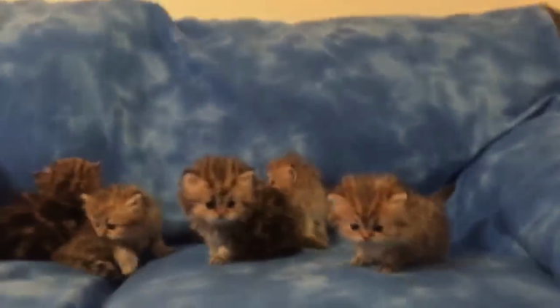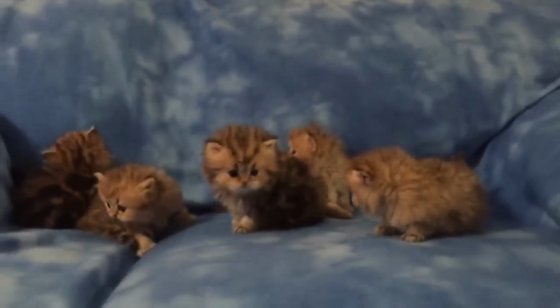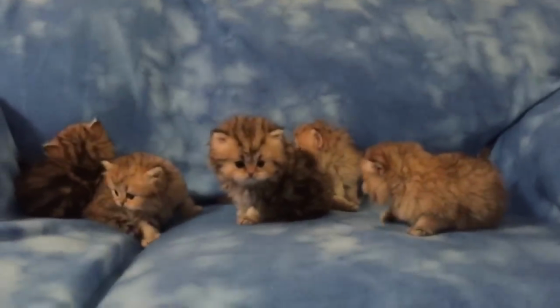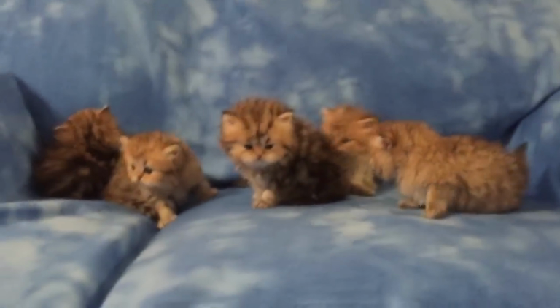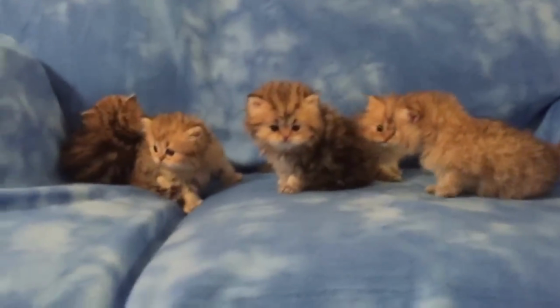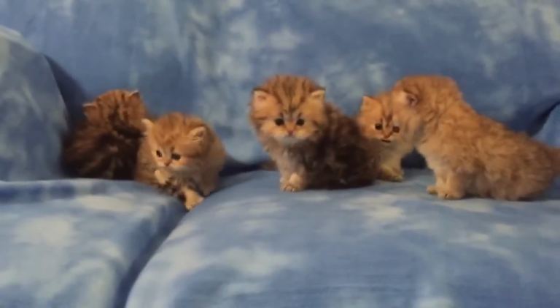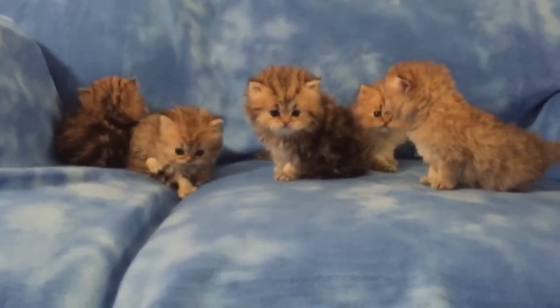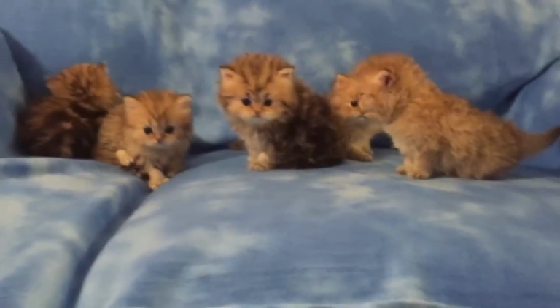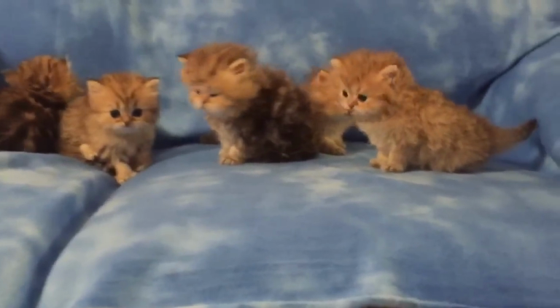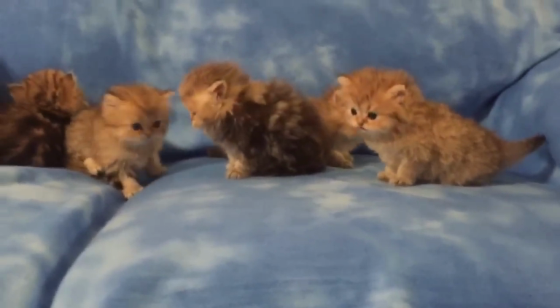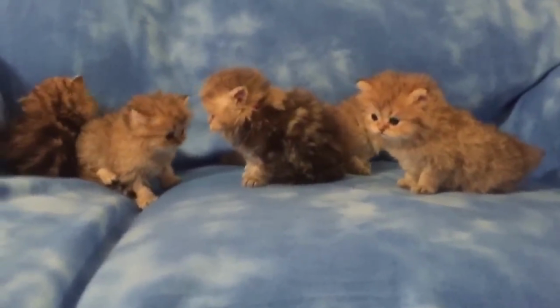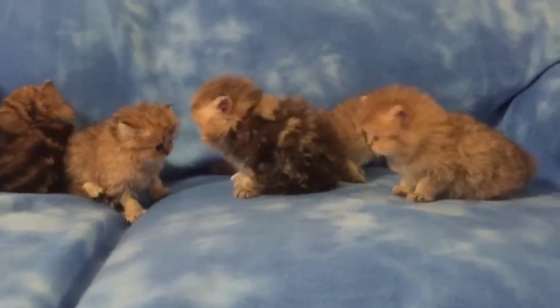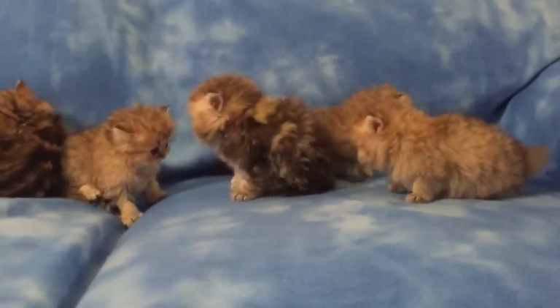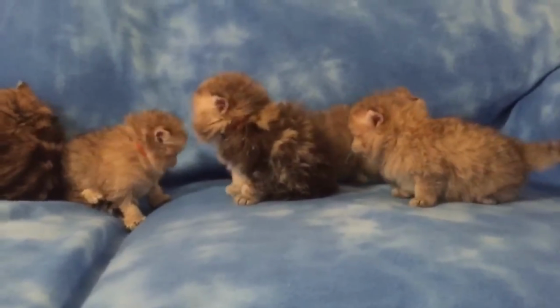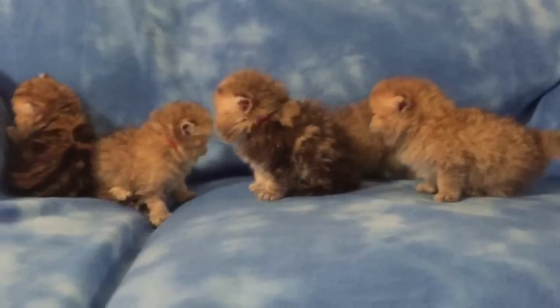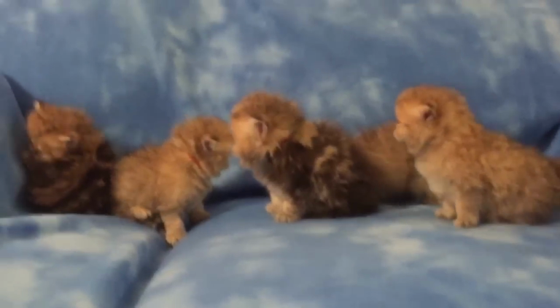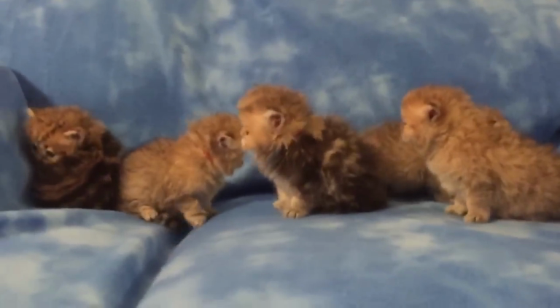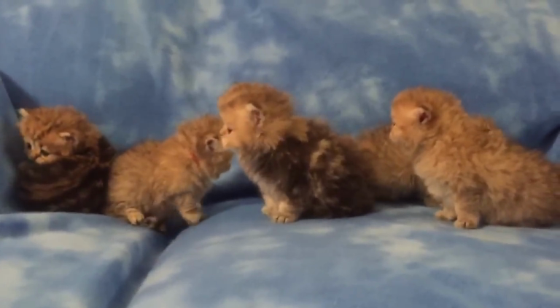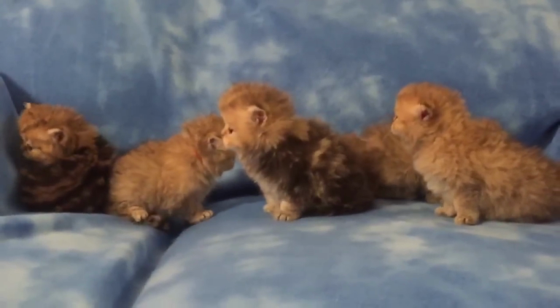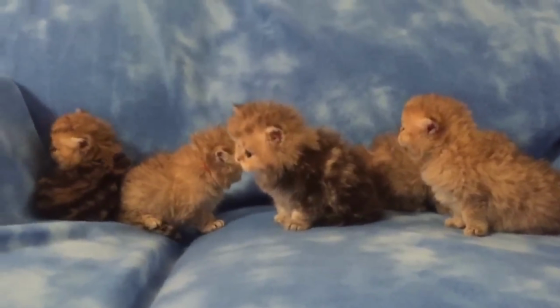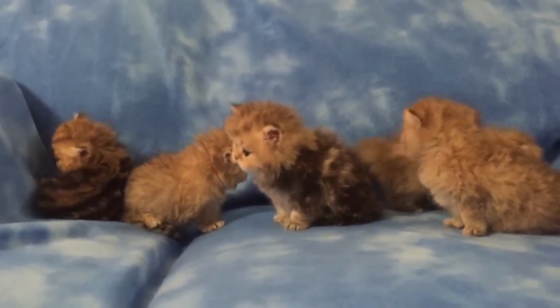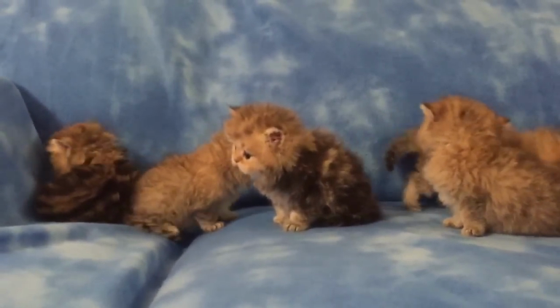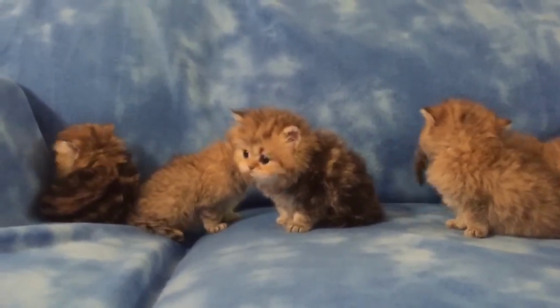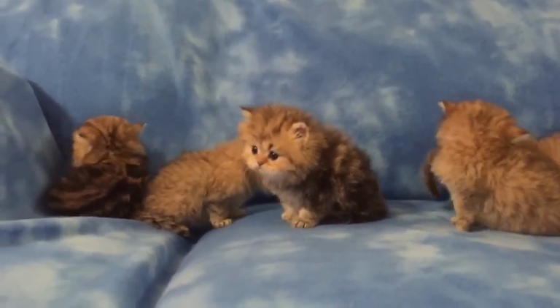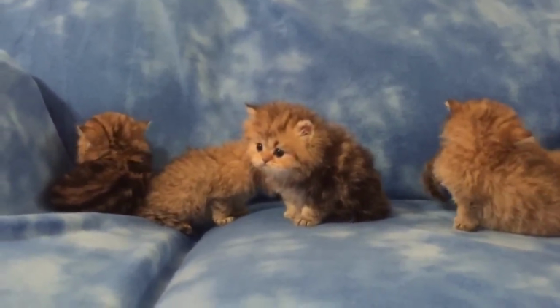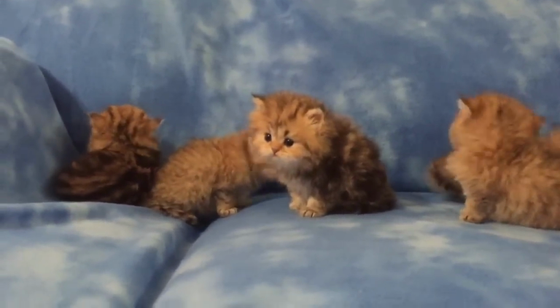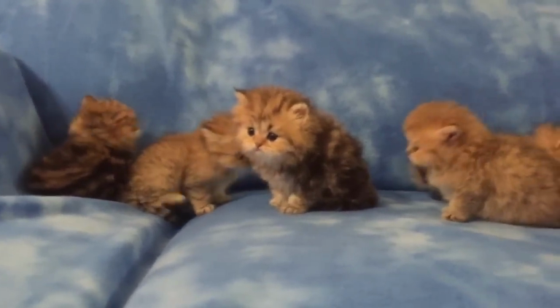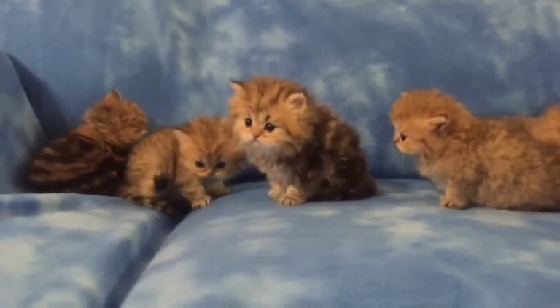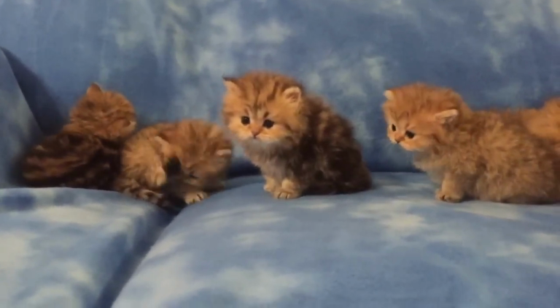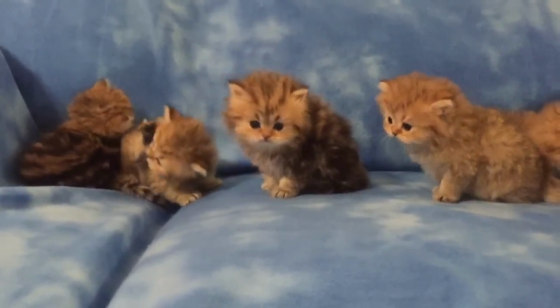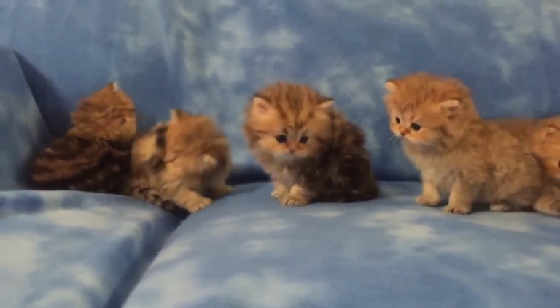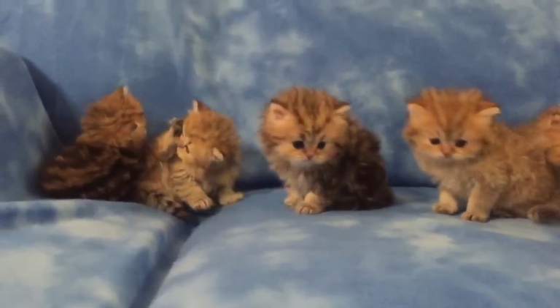Hi everyone! I wanted to make a quick update video for you of the babies. They are officially five weeks old now — five weeks and one day old.